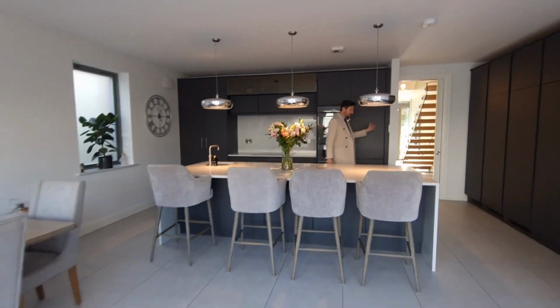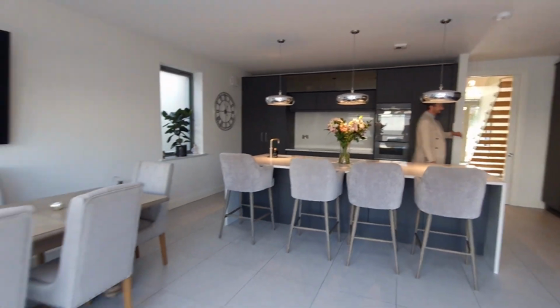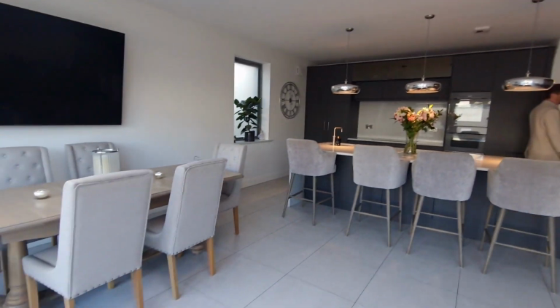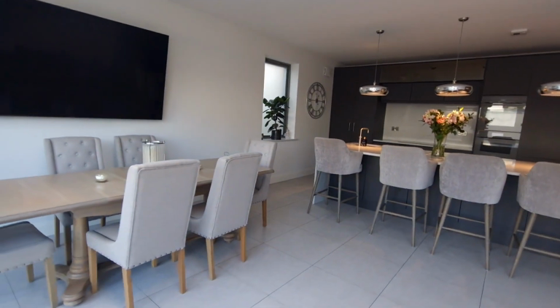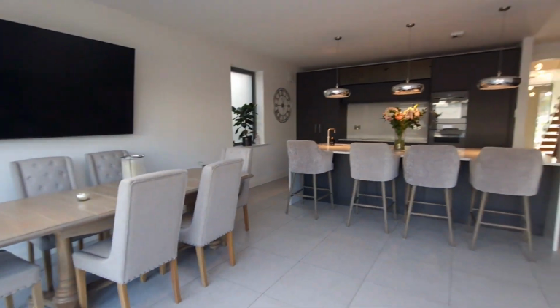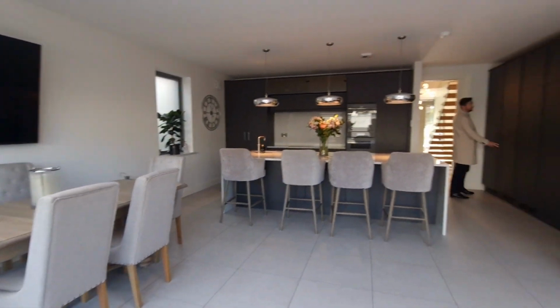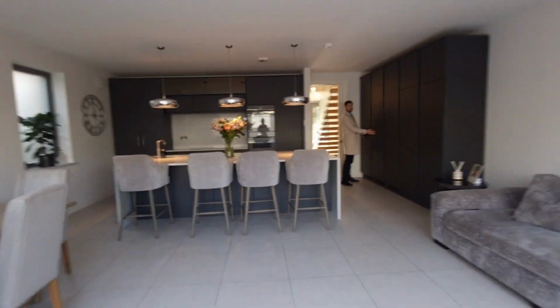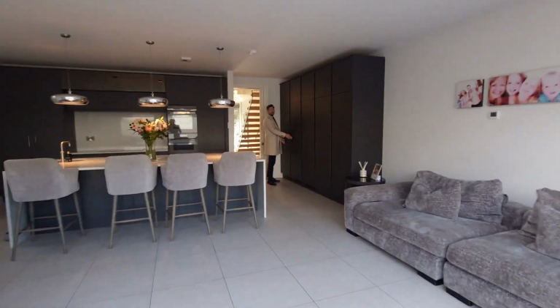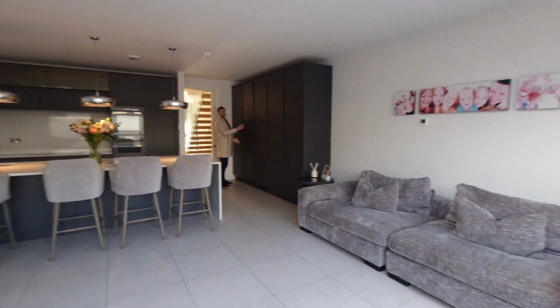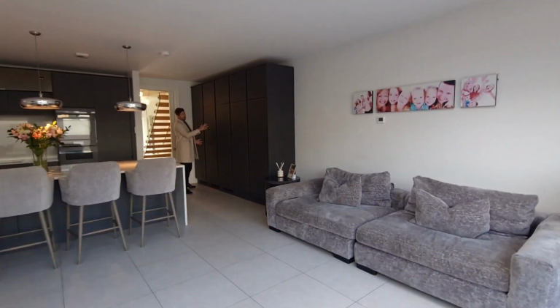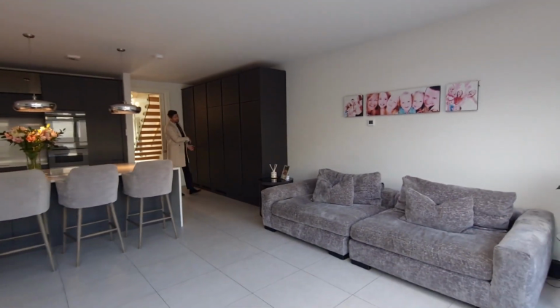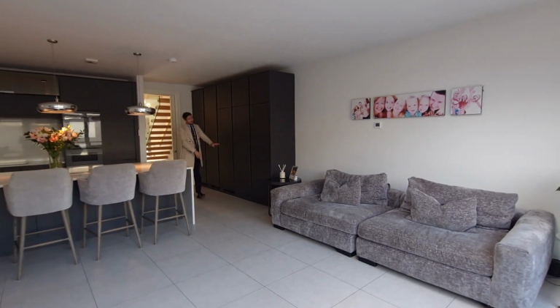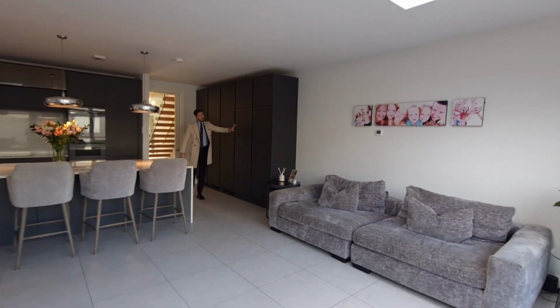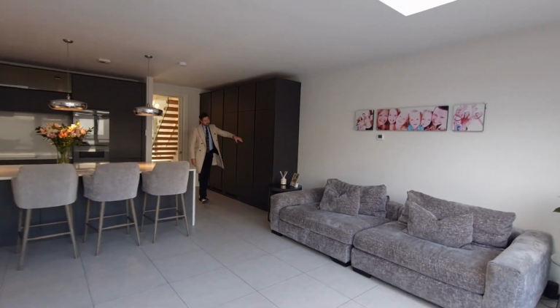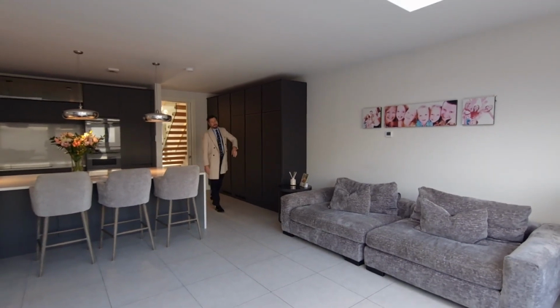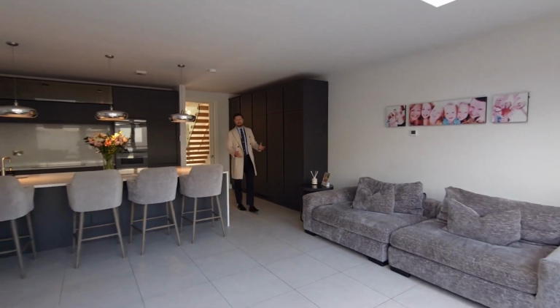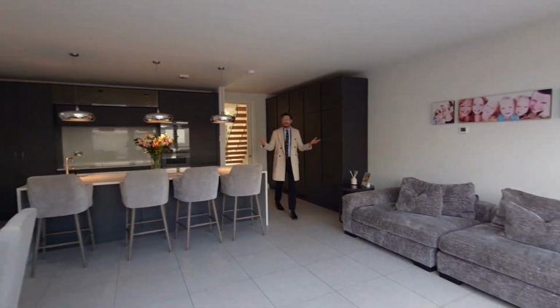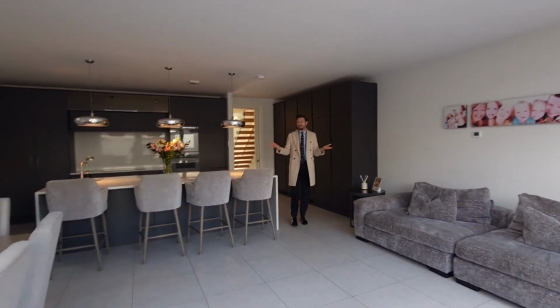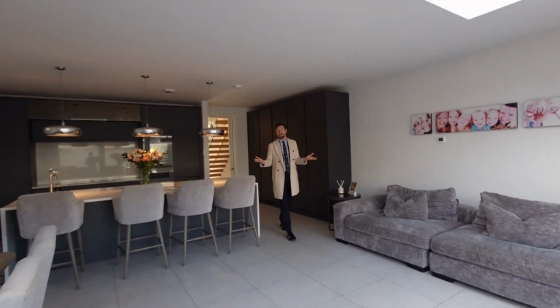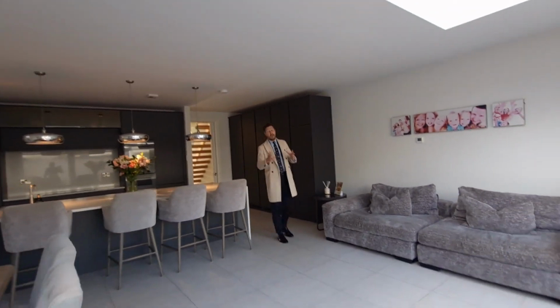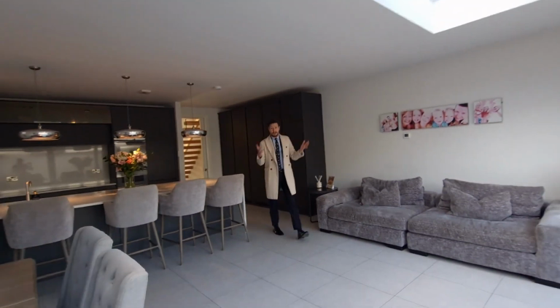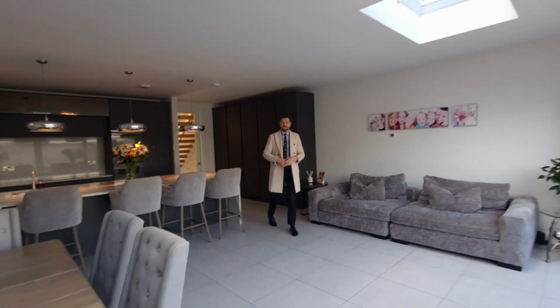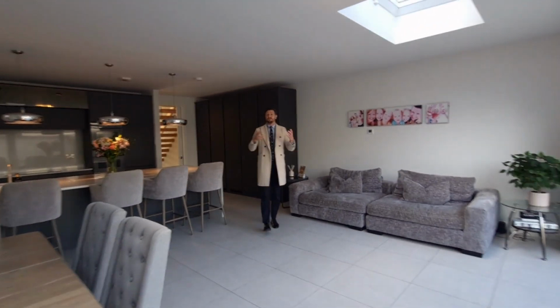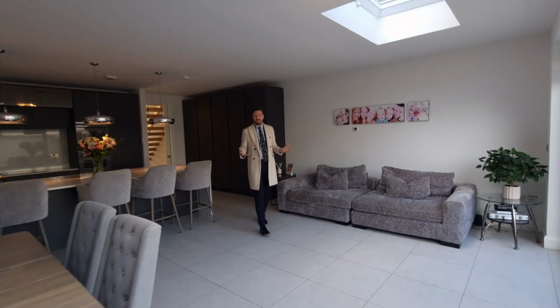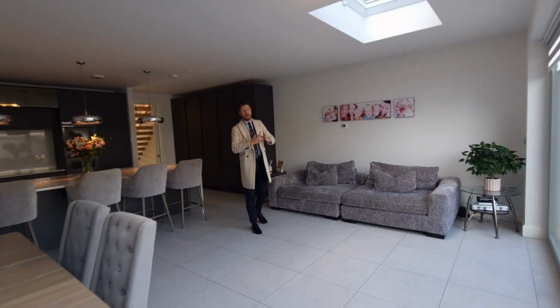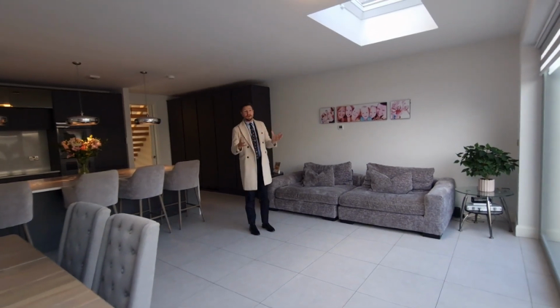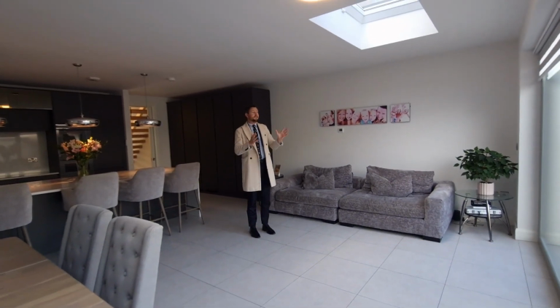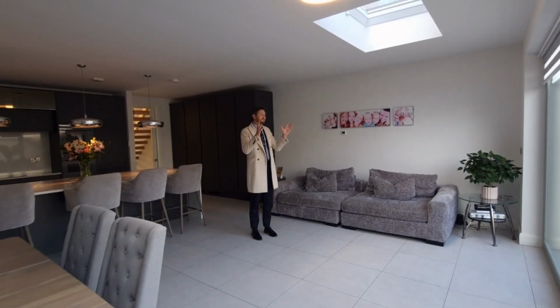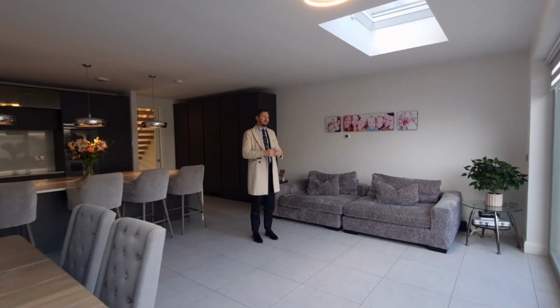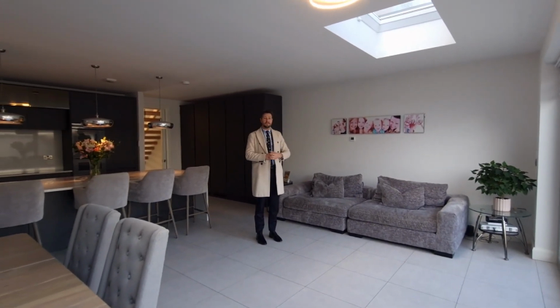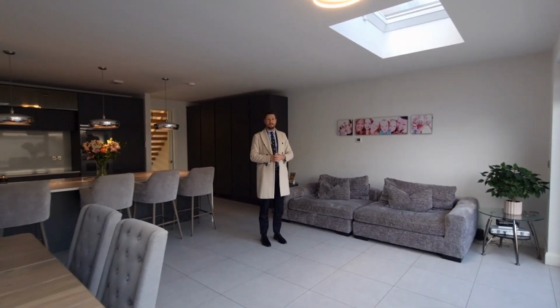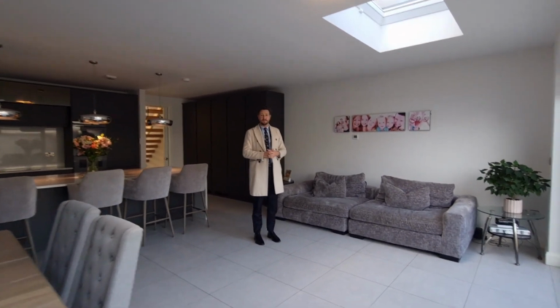Along this side we have the built-in fridge-freezer — two of those — and additional pantry space here. An absolutely stunning room, great for entertaining, great for chilling out. Really, really nice, and a fantastic outlook to the rear garden as well.